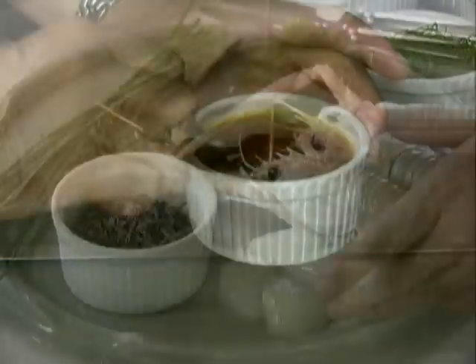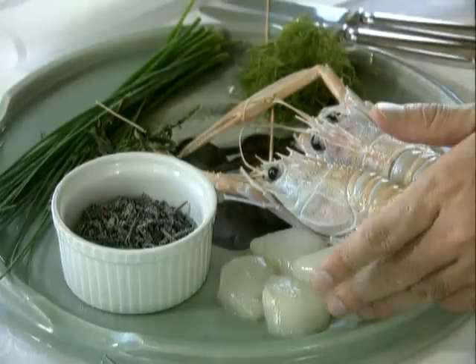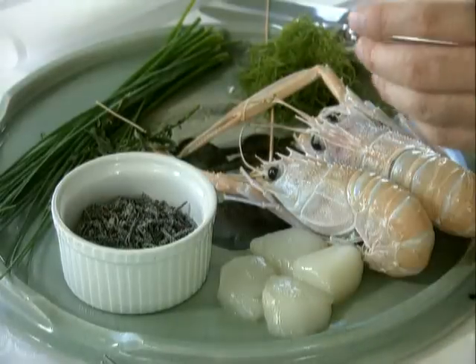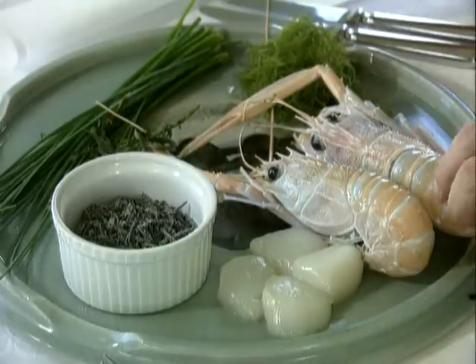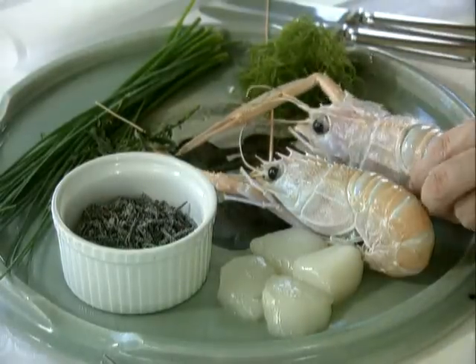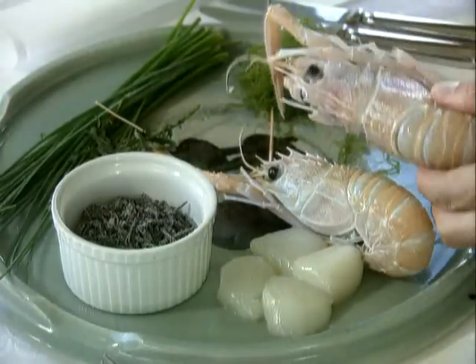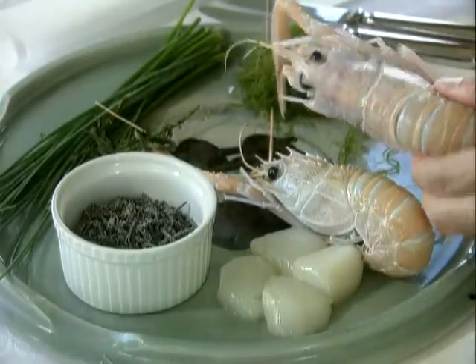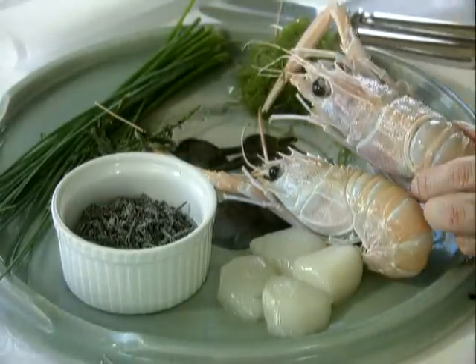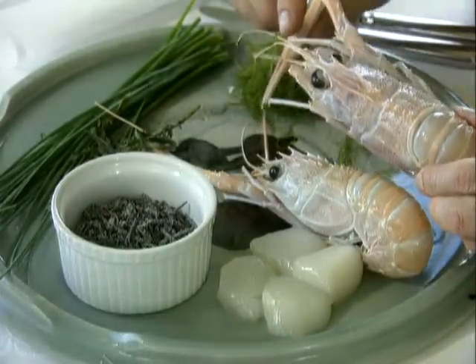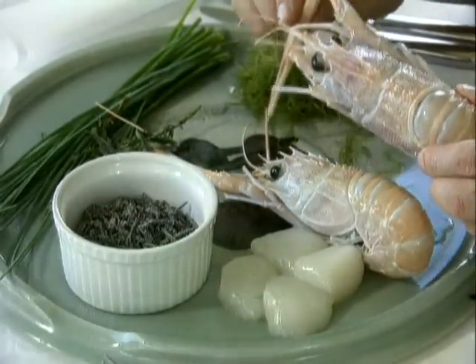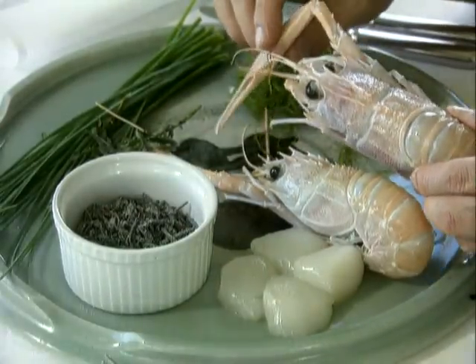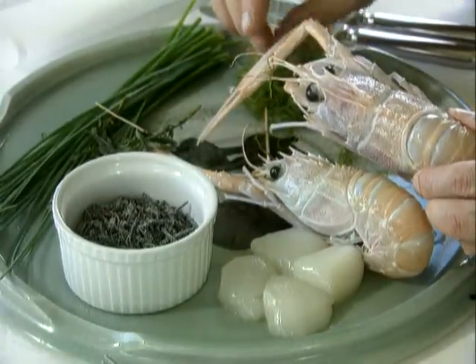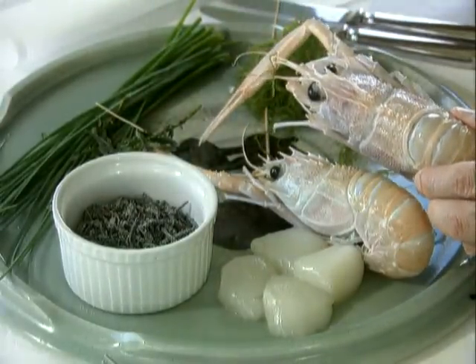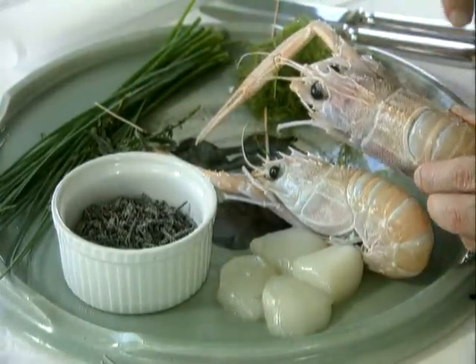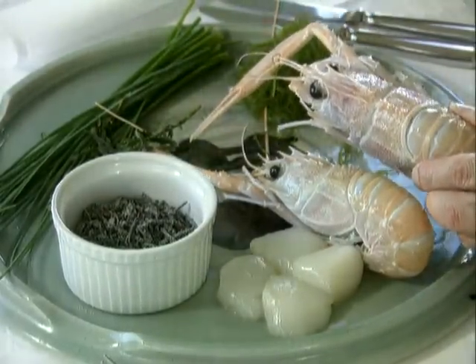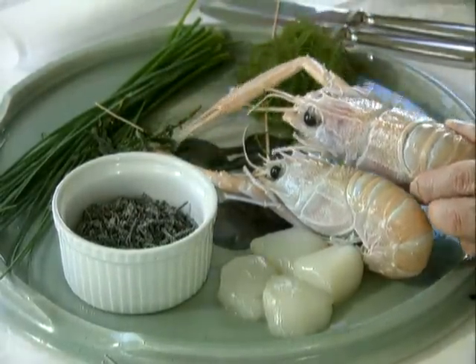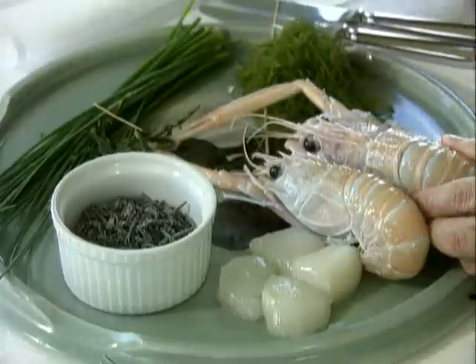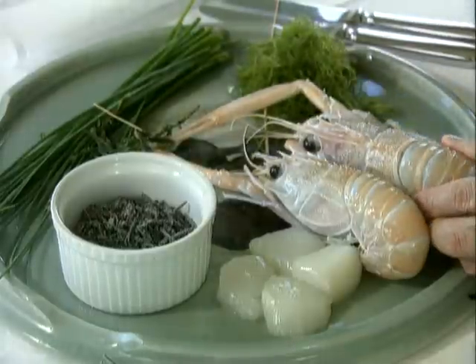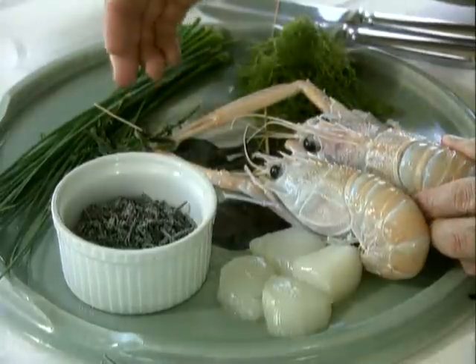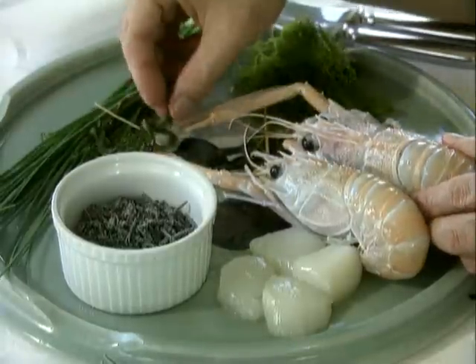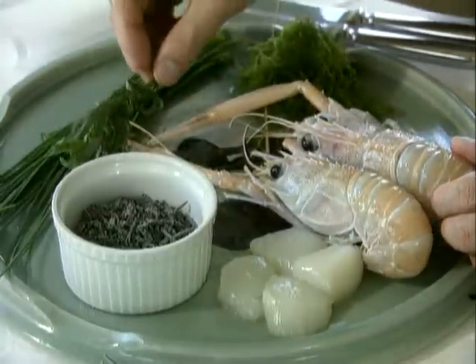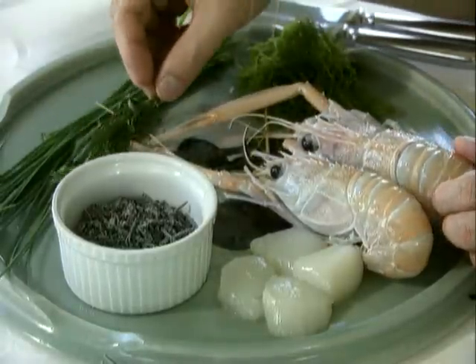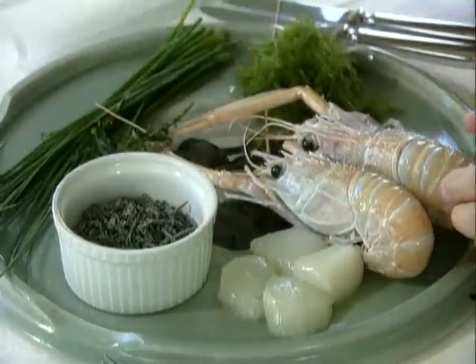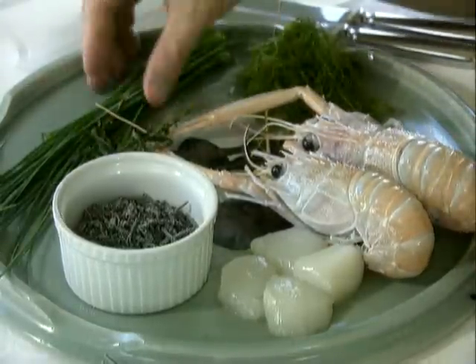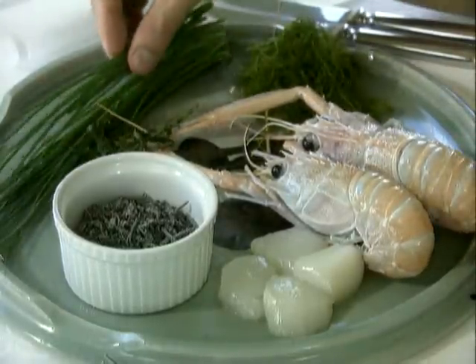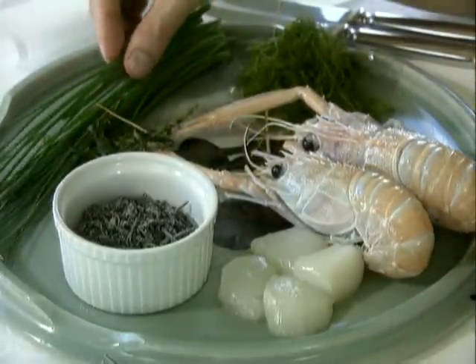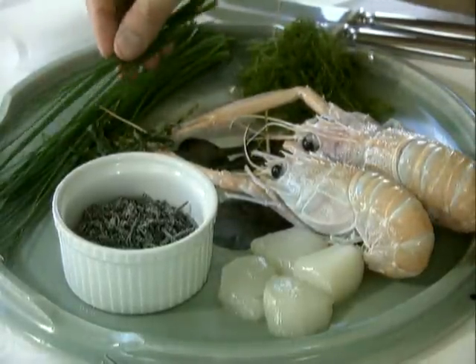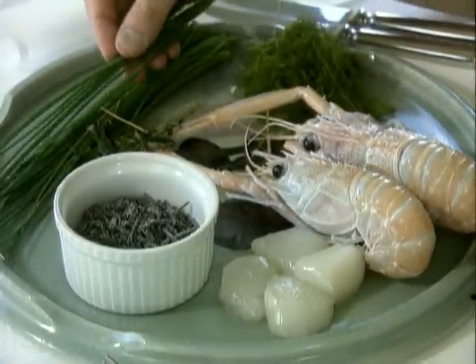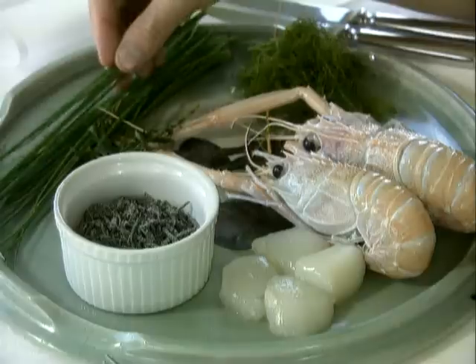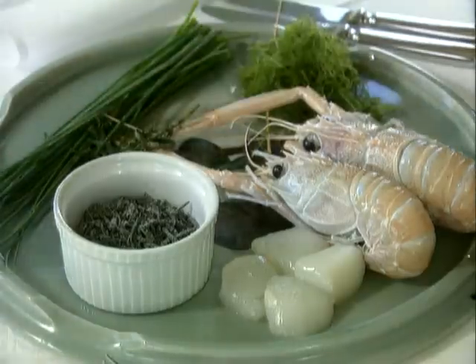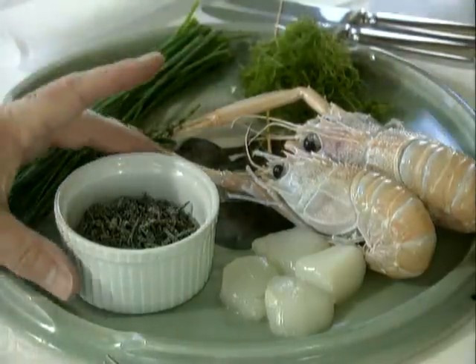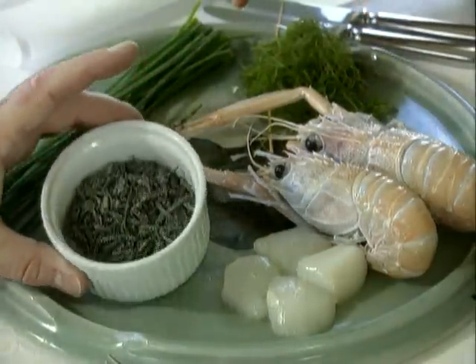Now forget all the raviolis you've ever had. These are the ingredients Tetsuya uses to make his filling. Lobster, of course. Scallops and scampi don't go amiss. Some tarragon, some chives, and some dried kelp.